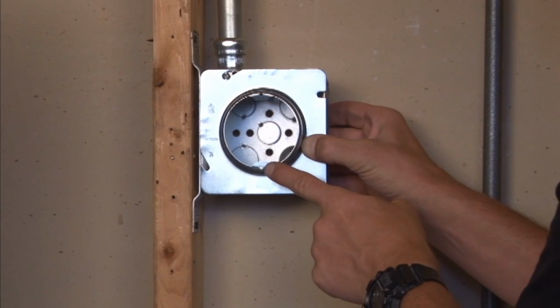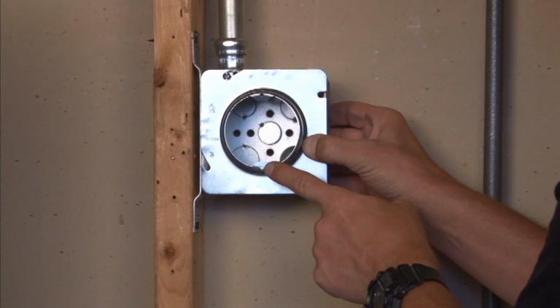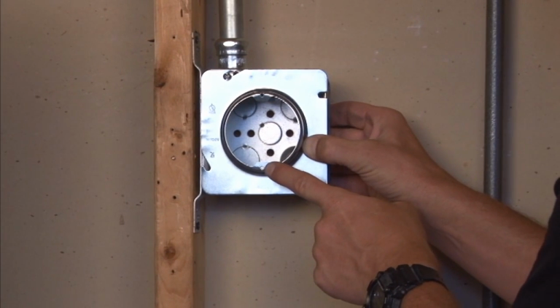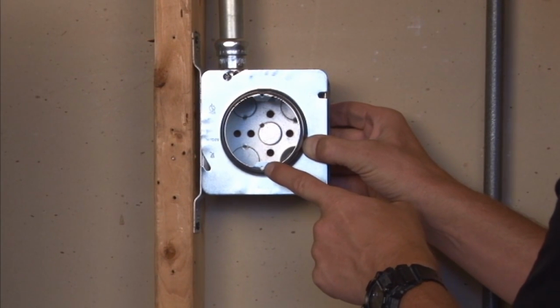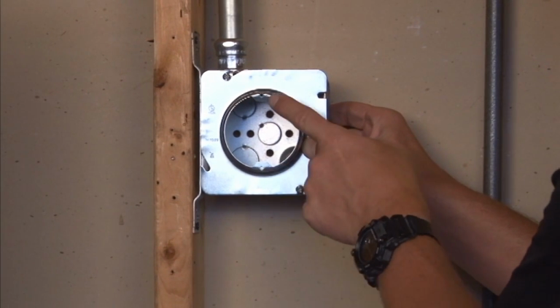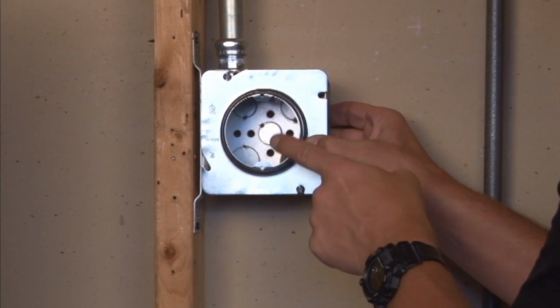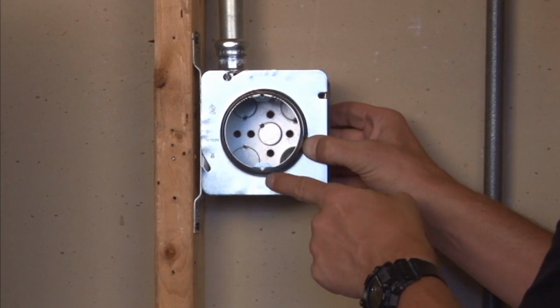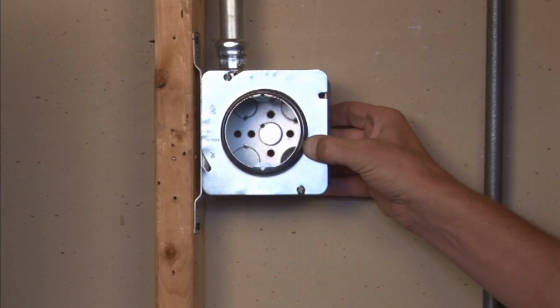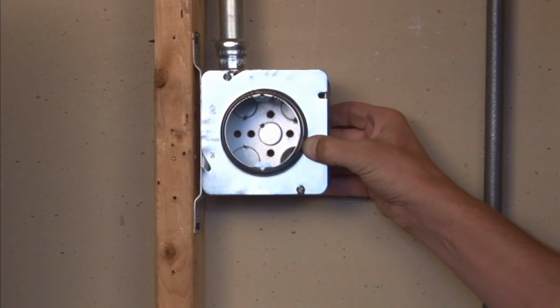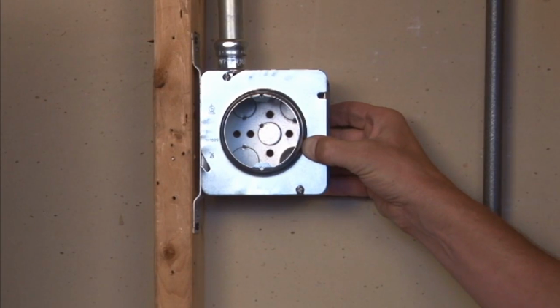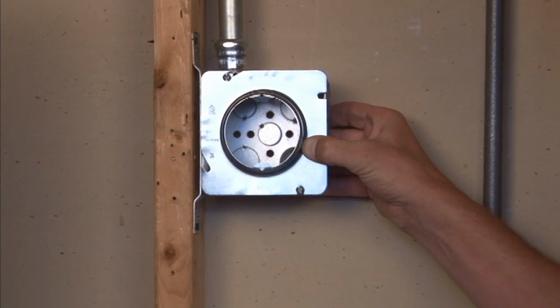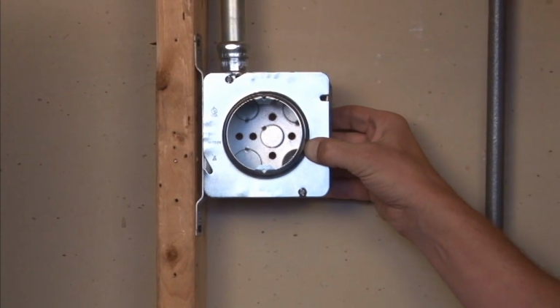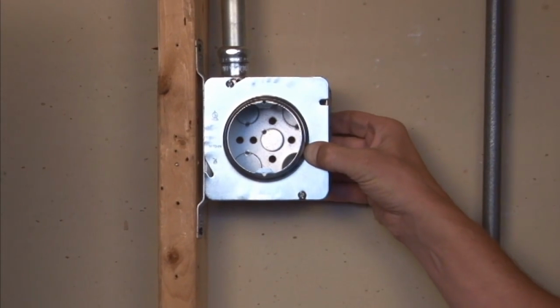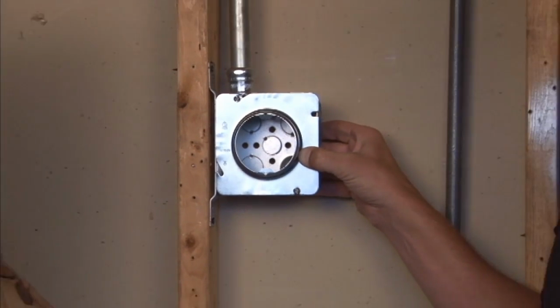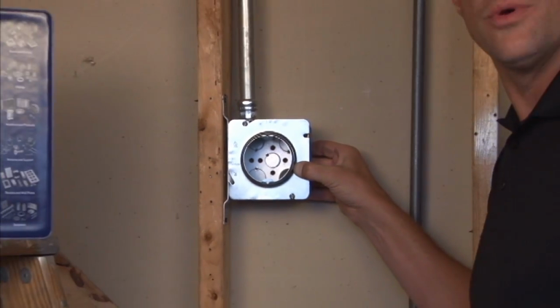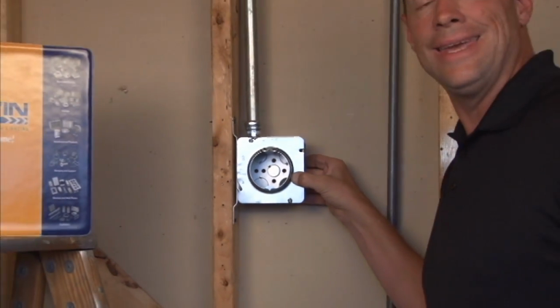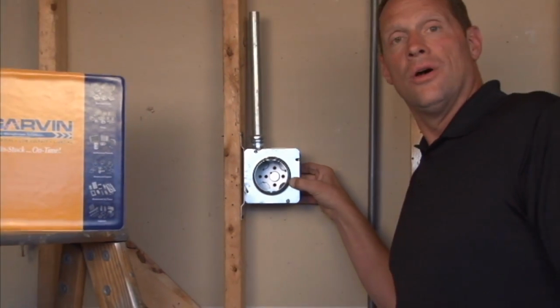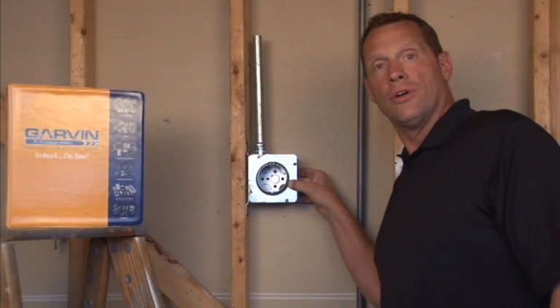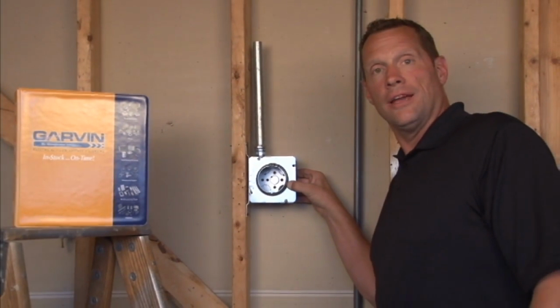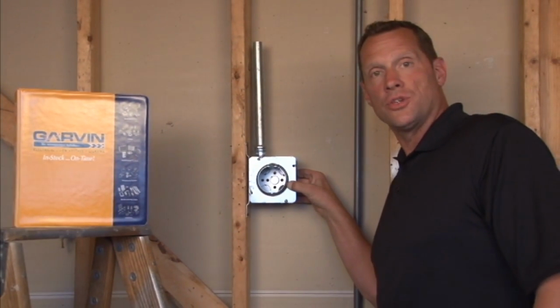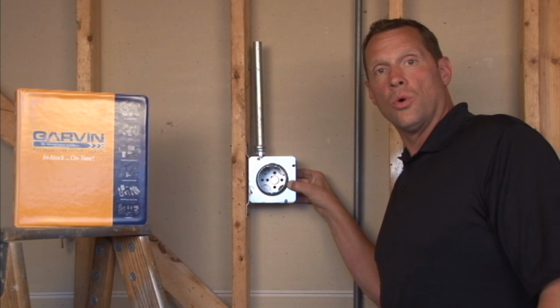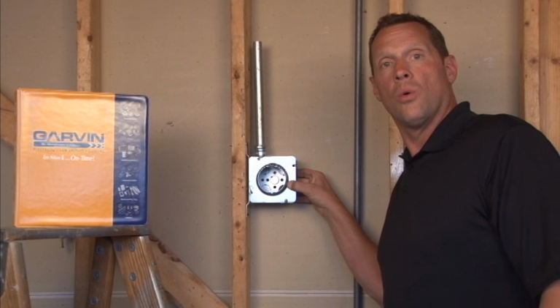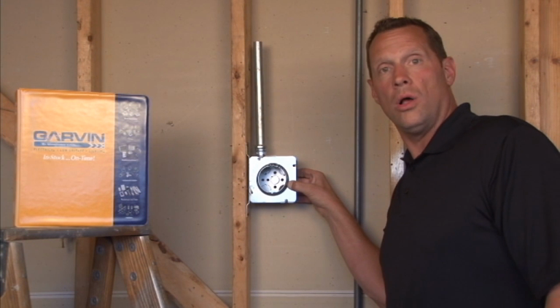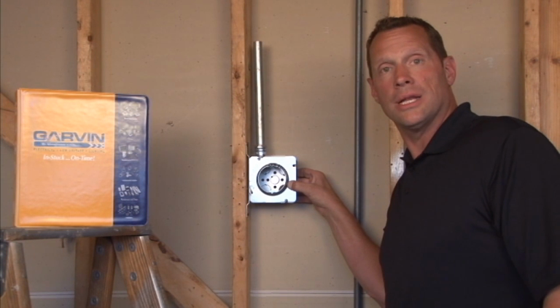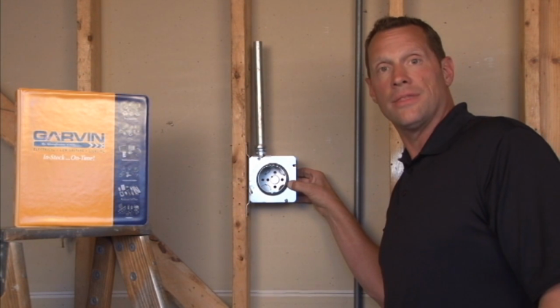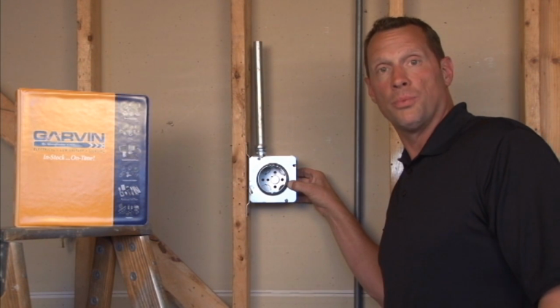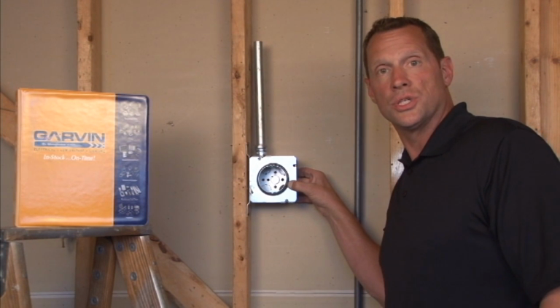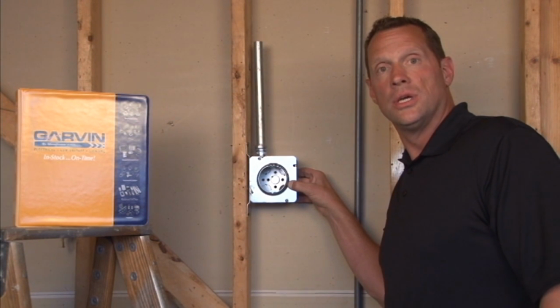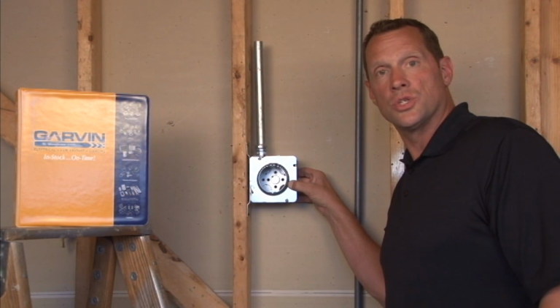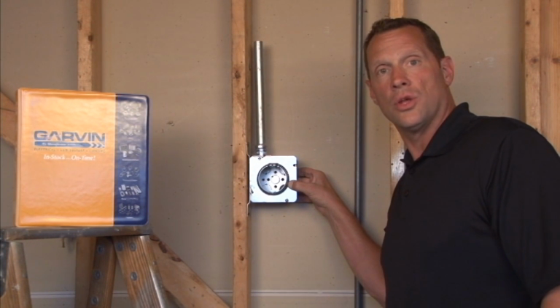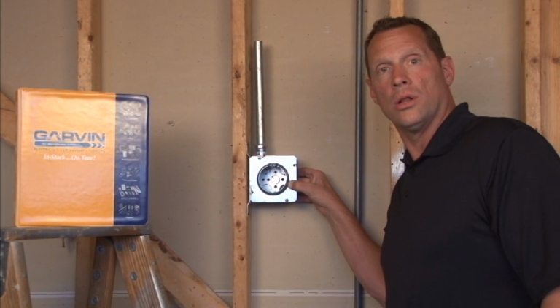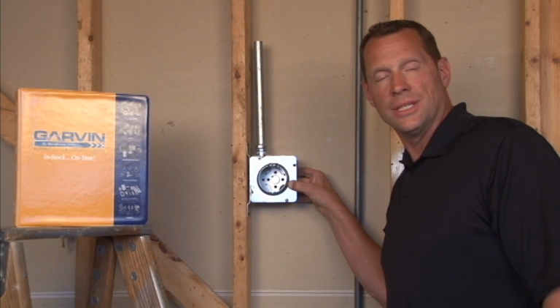More importantly, it provides 2 8-32 threaded tabs that are perfectly aligned with any overhead light fixture or wall sconce light that you'll purchase to install on a wall or a ceiling.